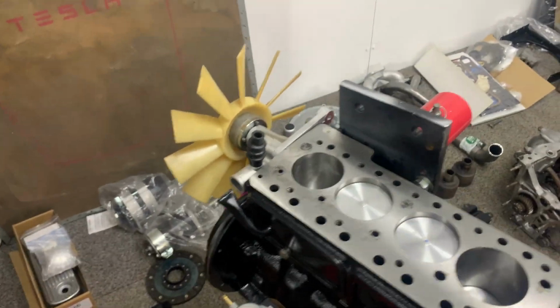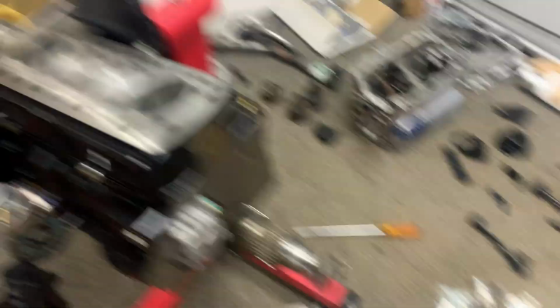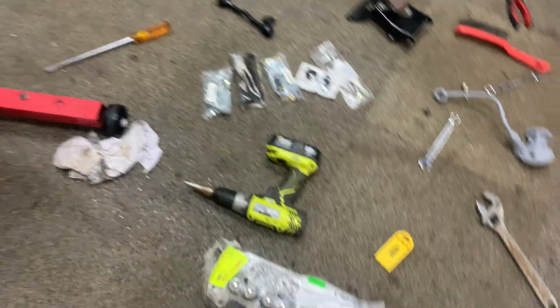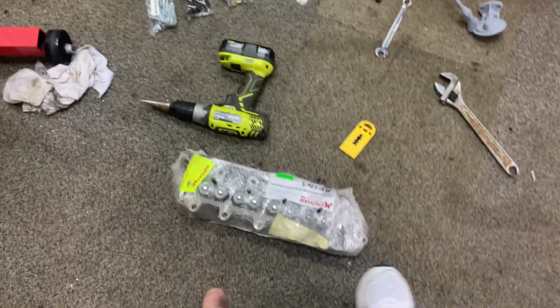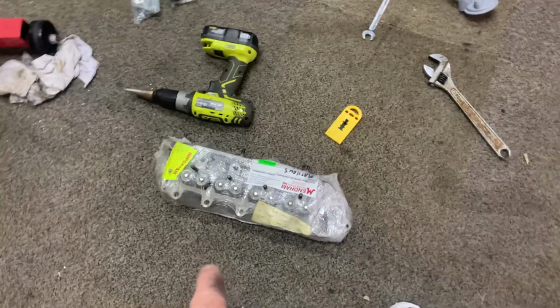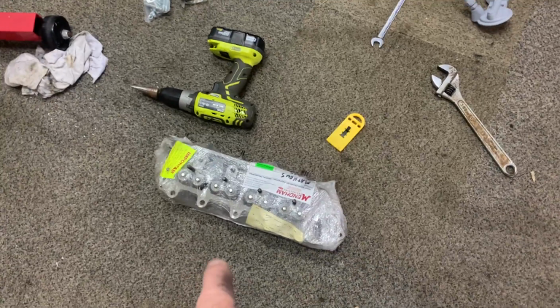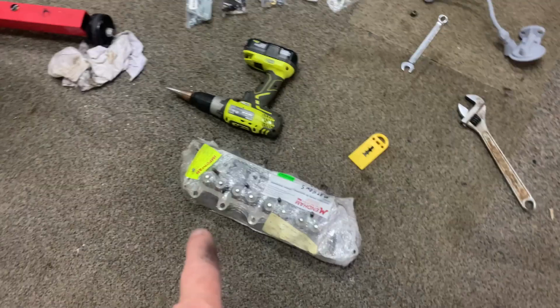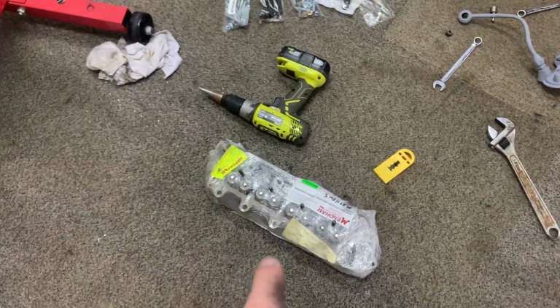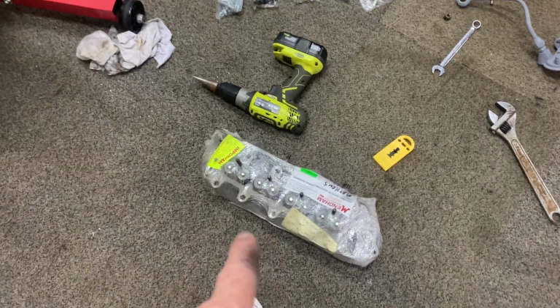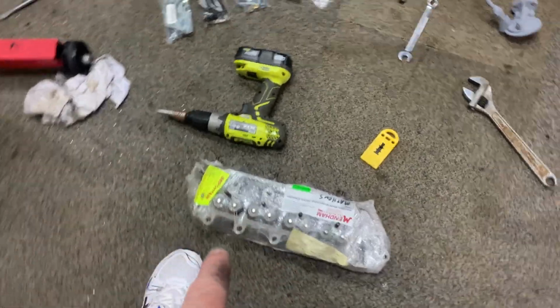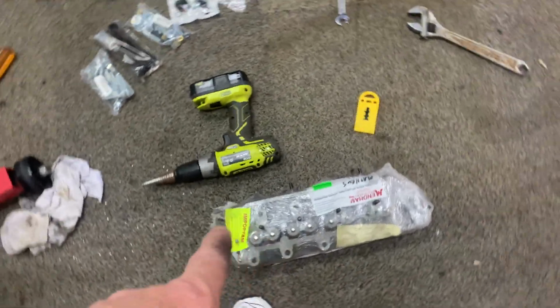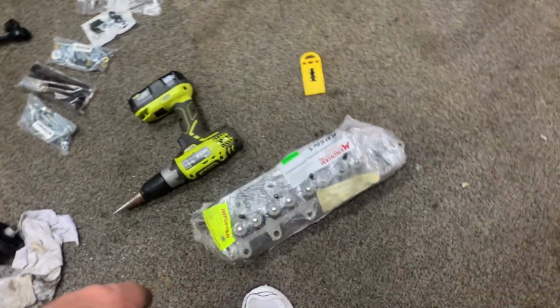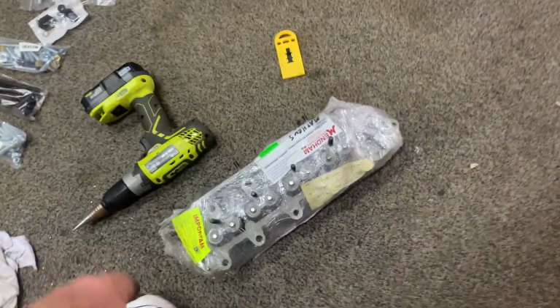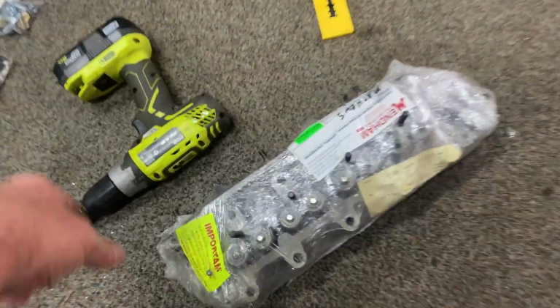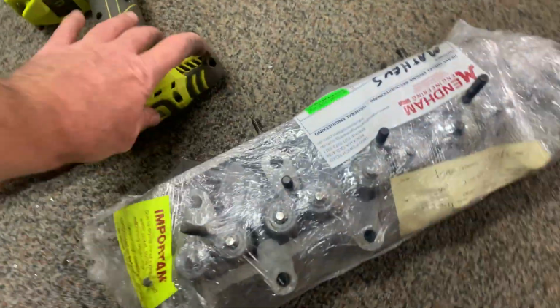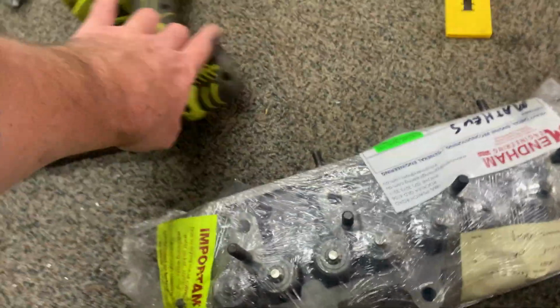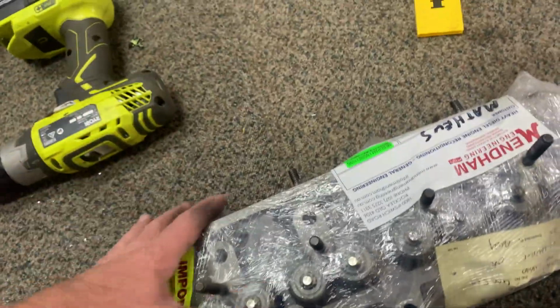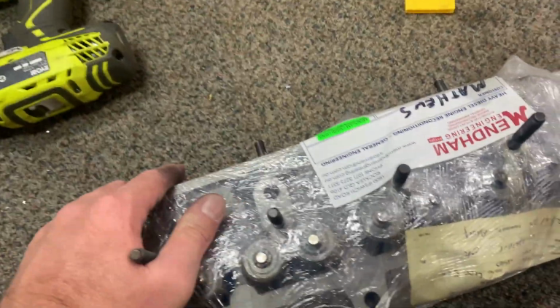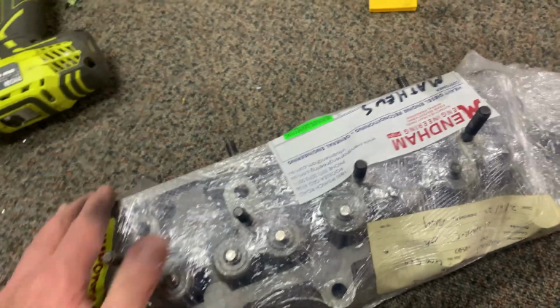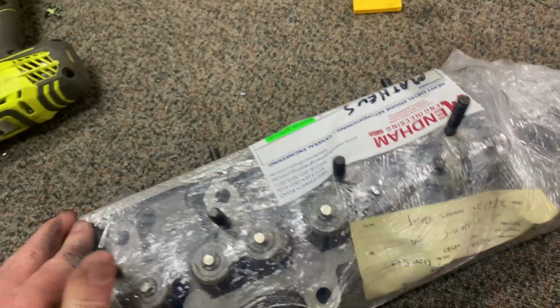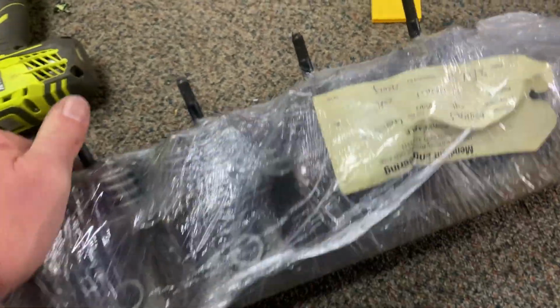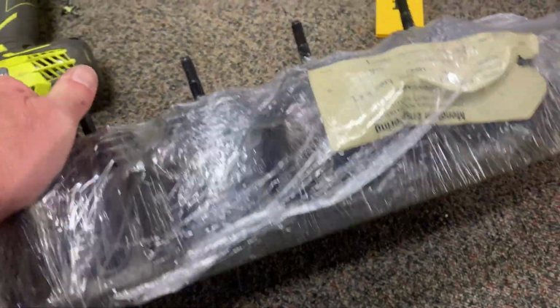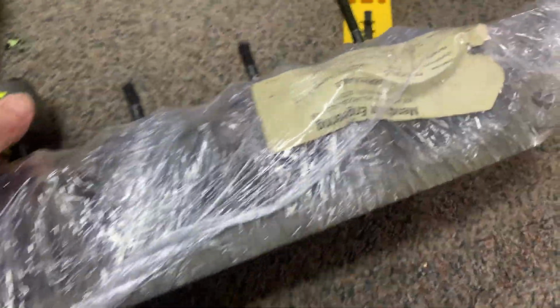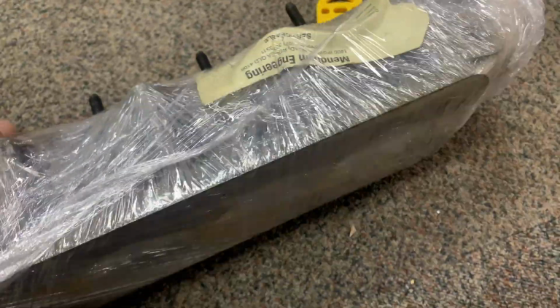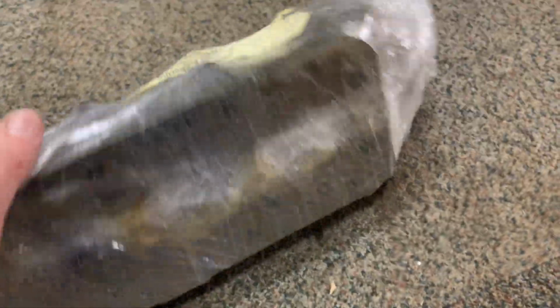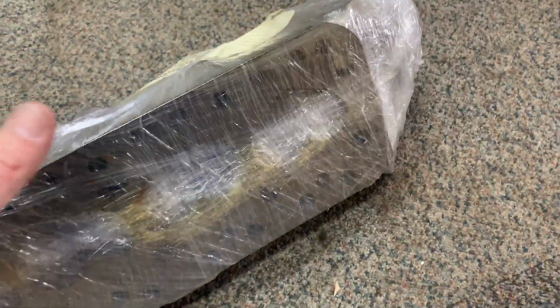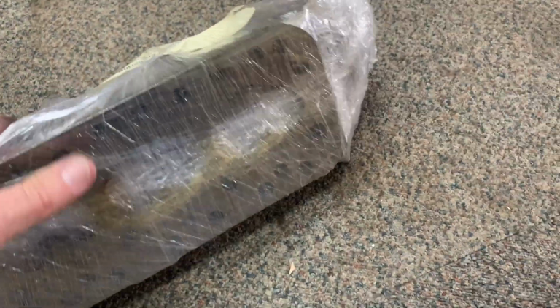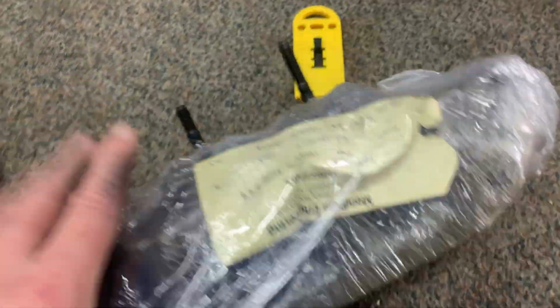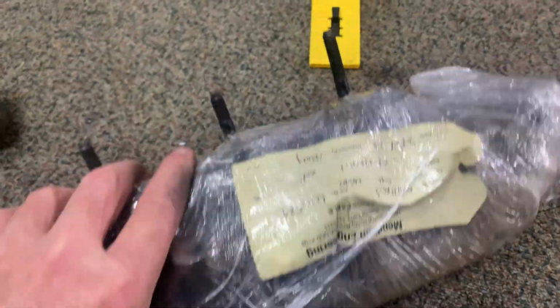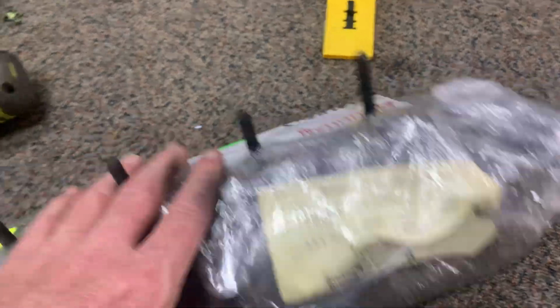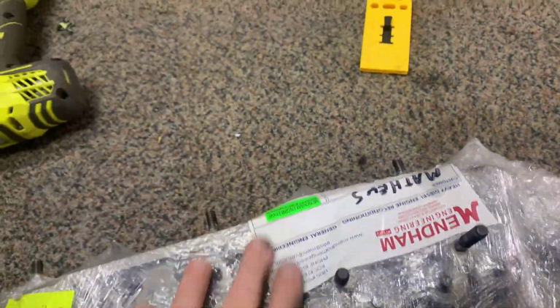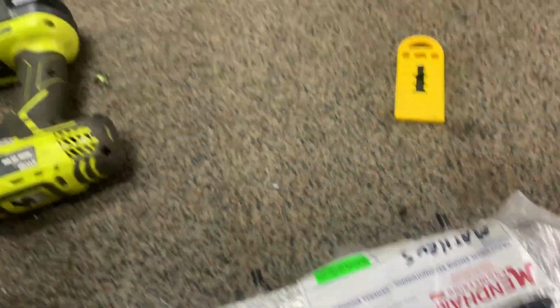I'm actually going to open the head up. I haven't opened the head up yet because I'm going to get it port worked. The head's all been cleaned up, but I've had this for two months now and haven't even opened it. So it's time to open this up and have a look inside.